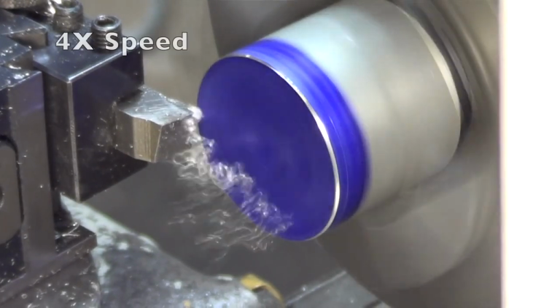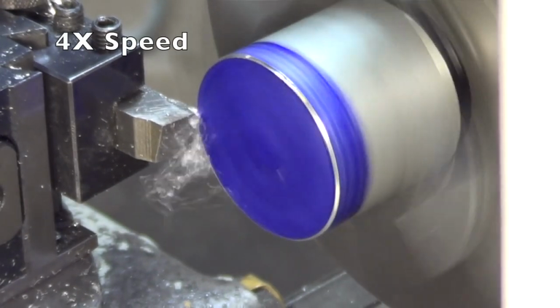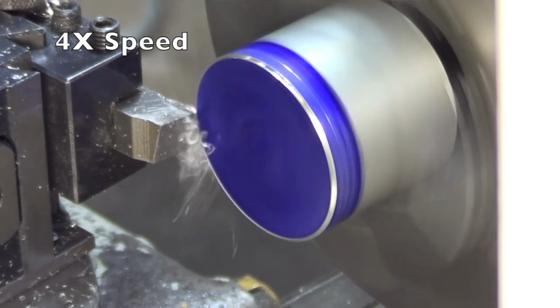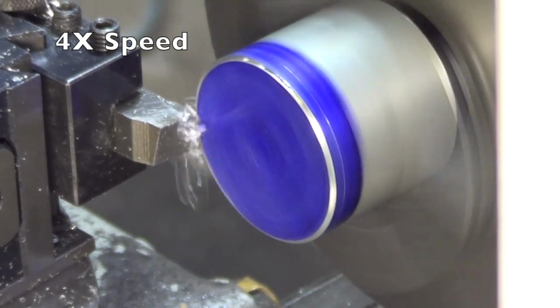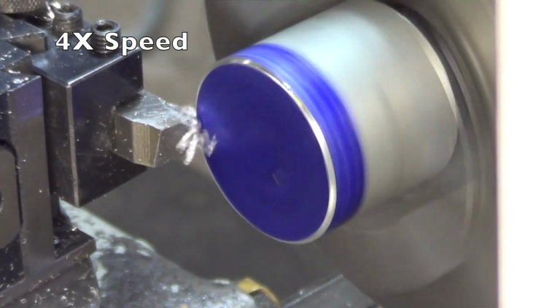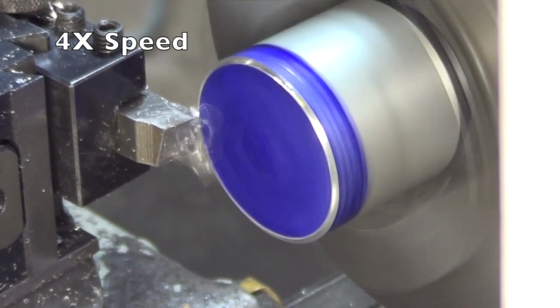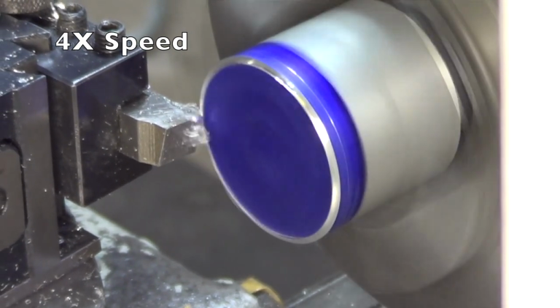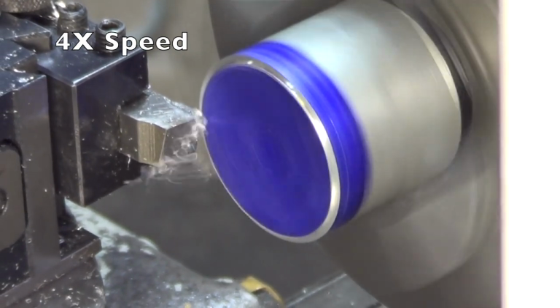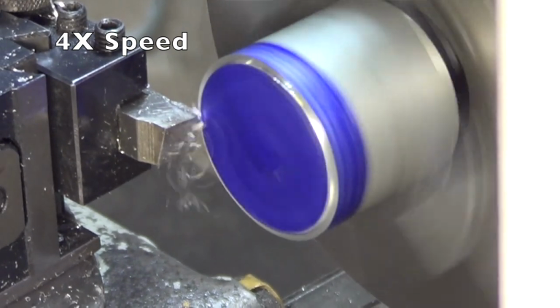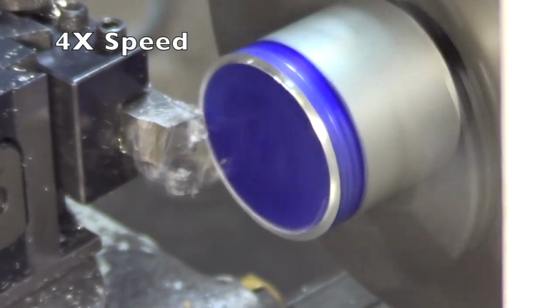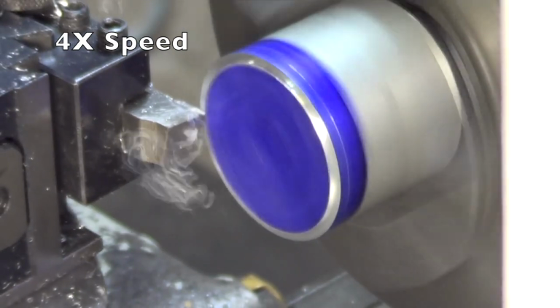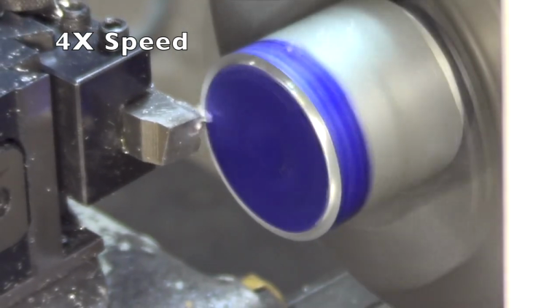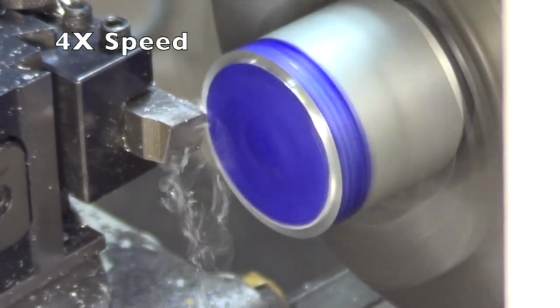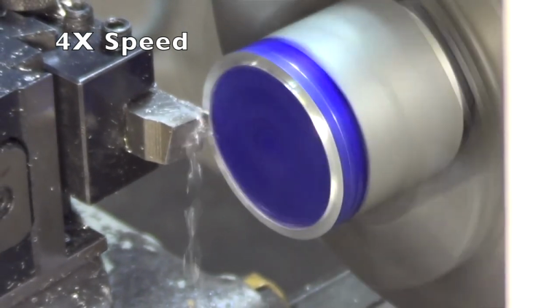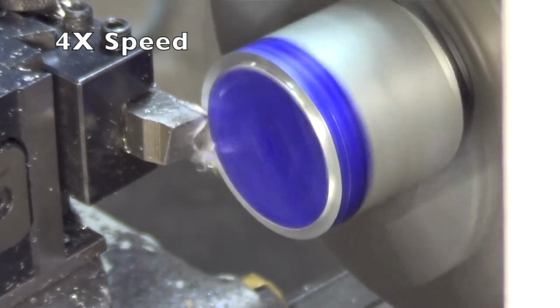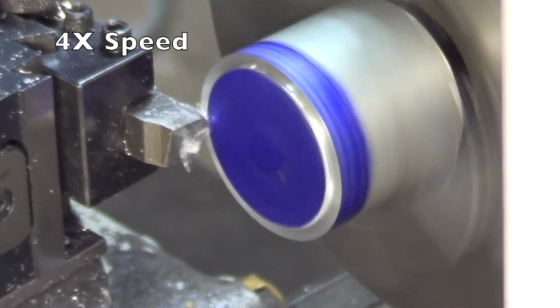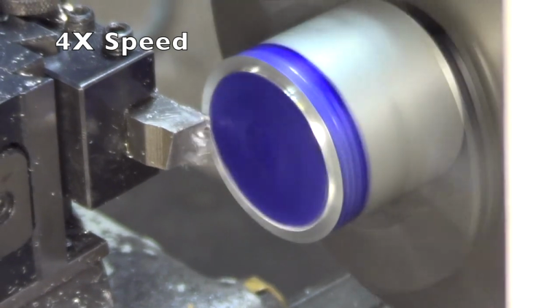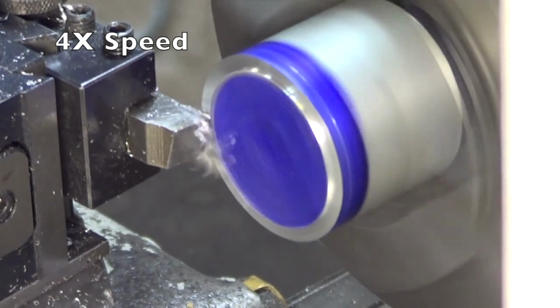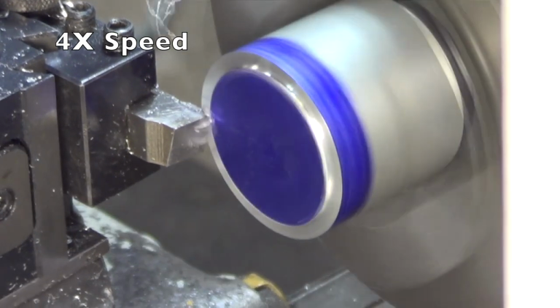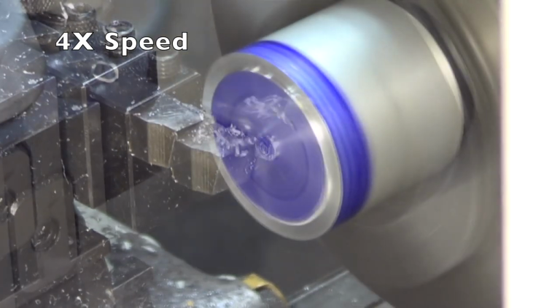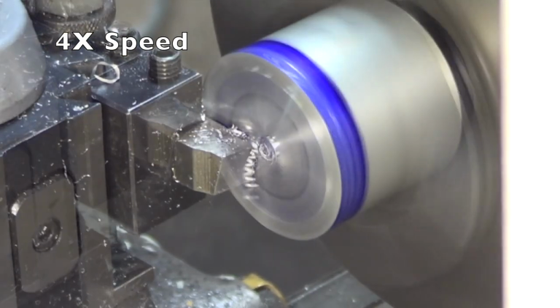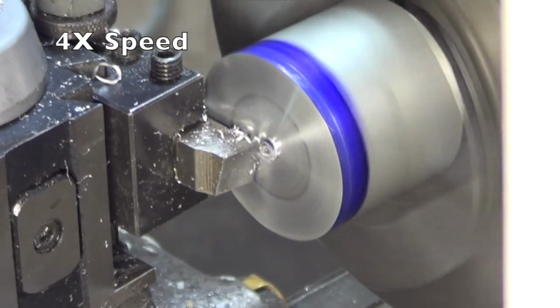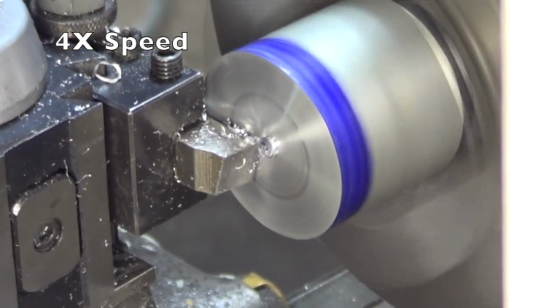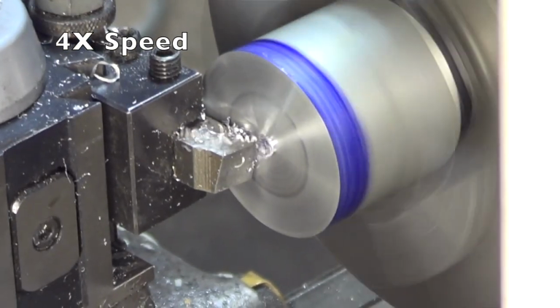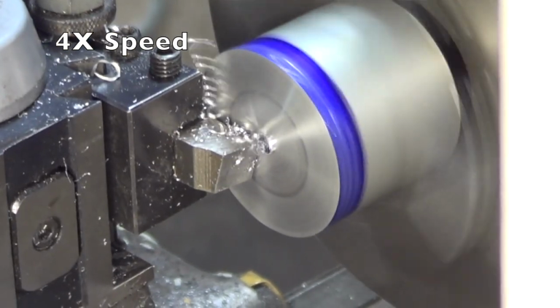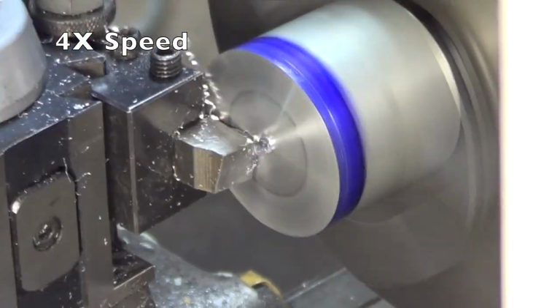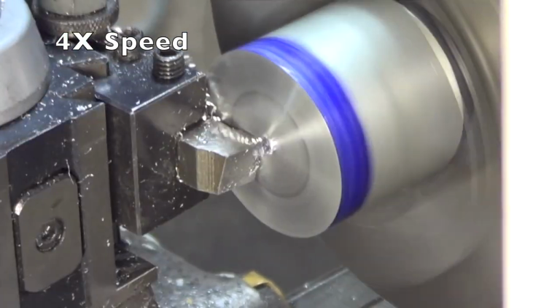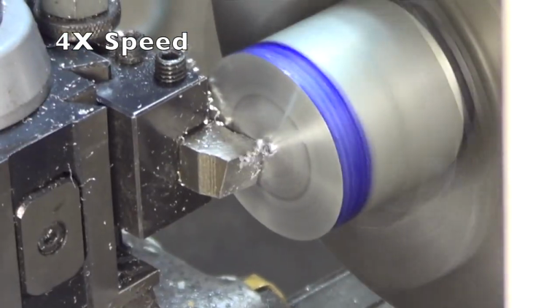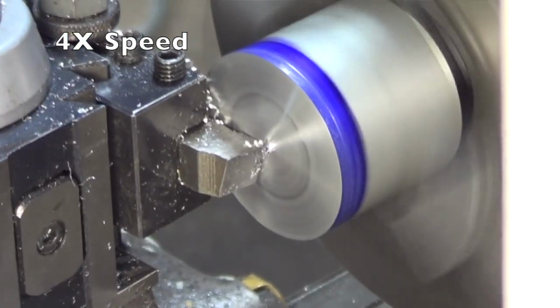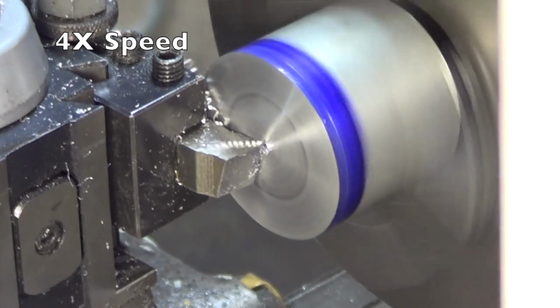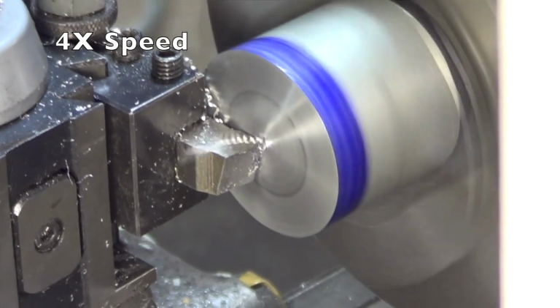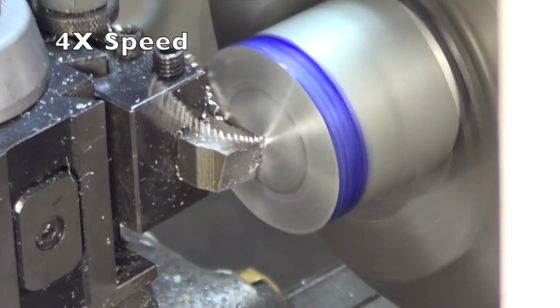Now I've got a two-inch piece of aluminum in the lathe and we're going to produce the little plate that fits inside the base, because that was also broken. So that's what I'm making now.